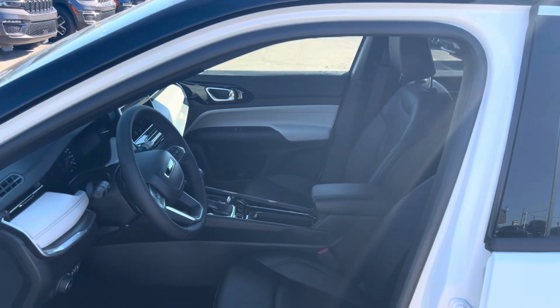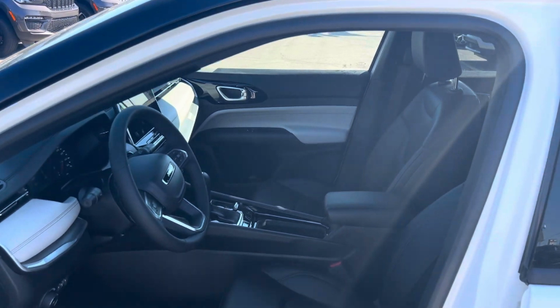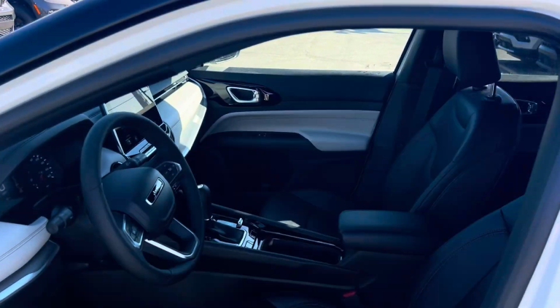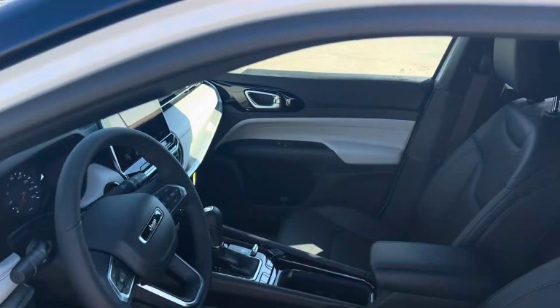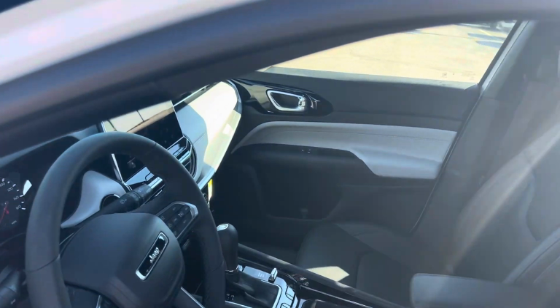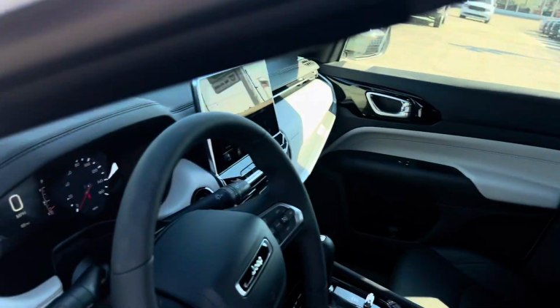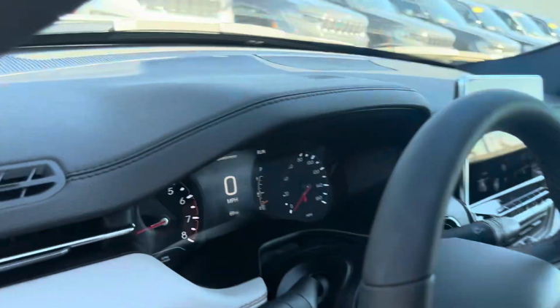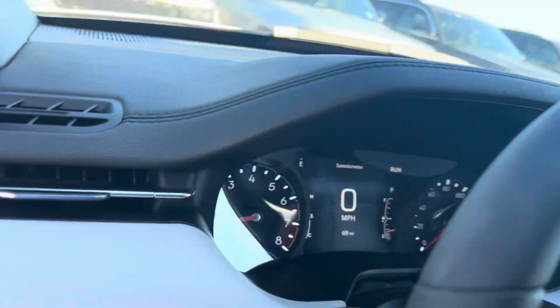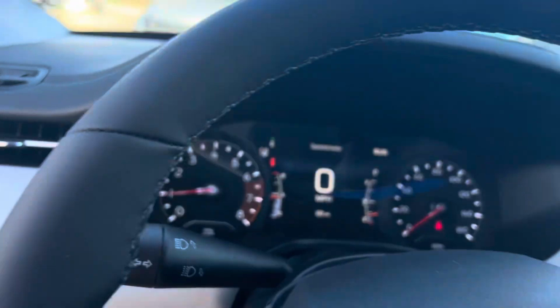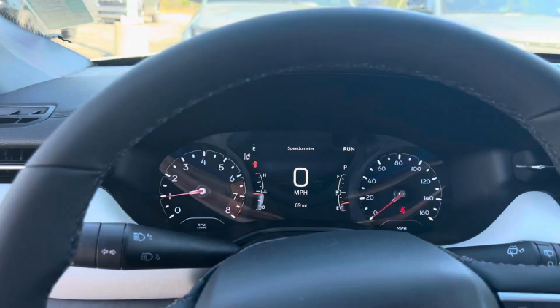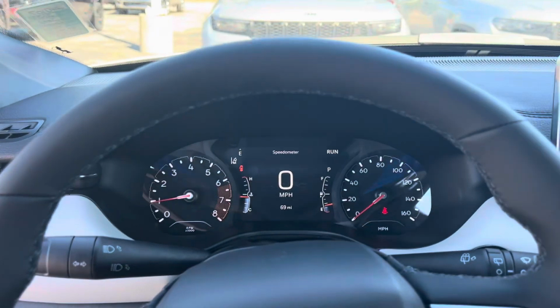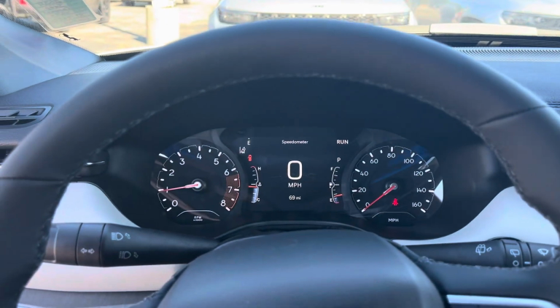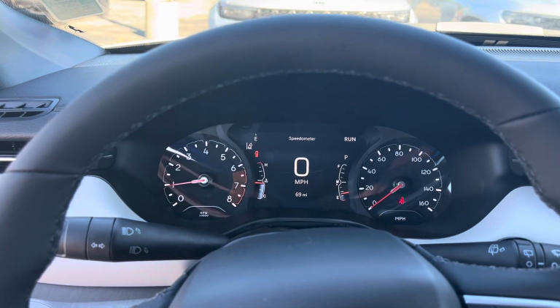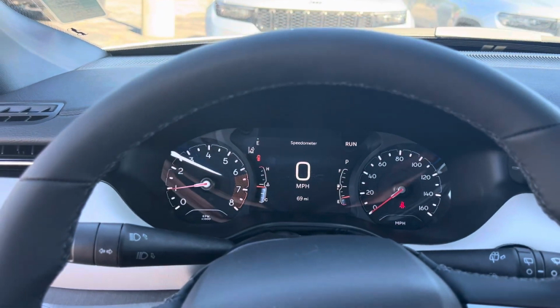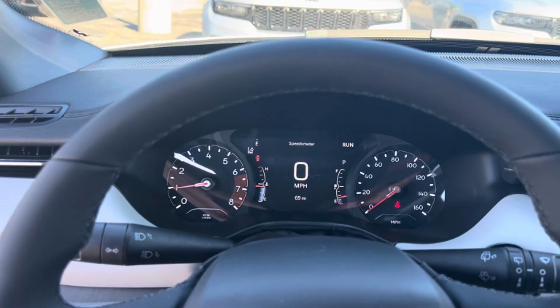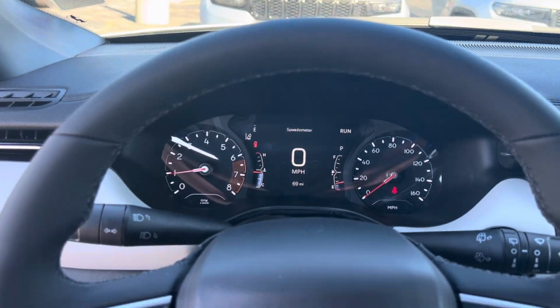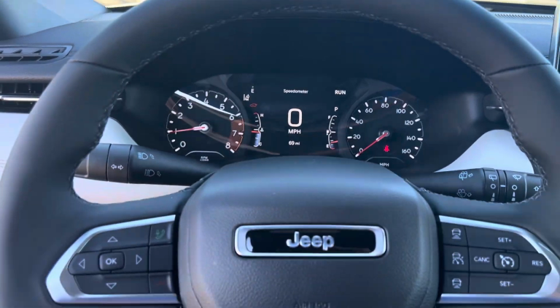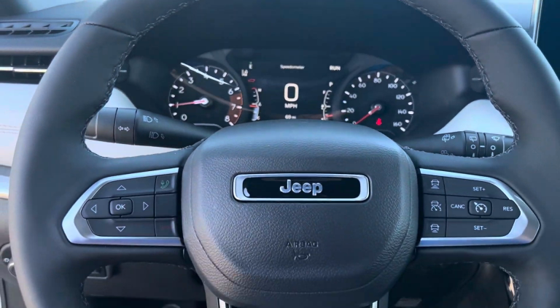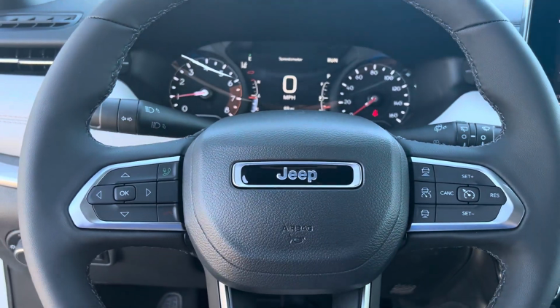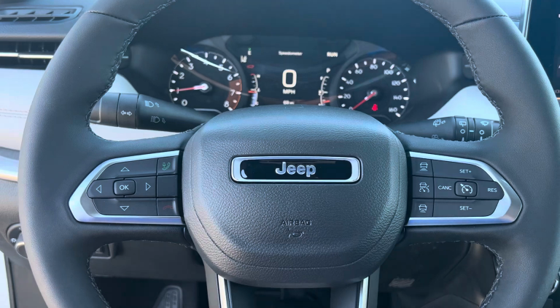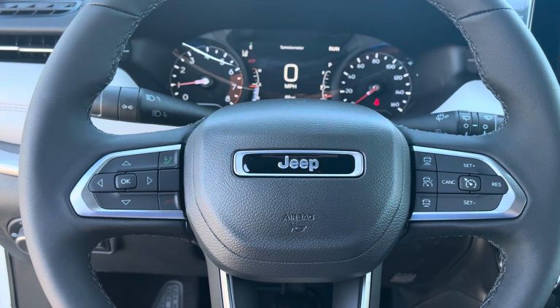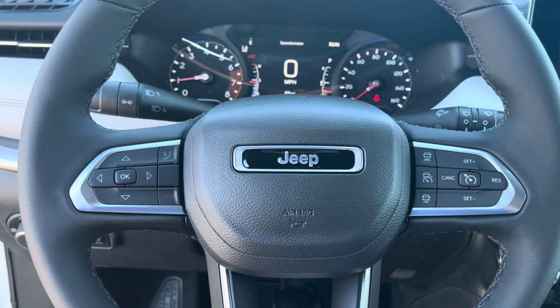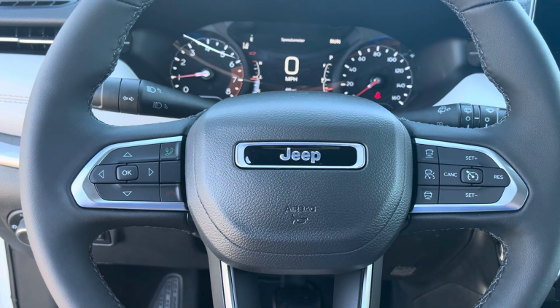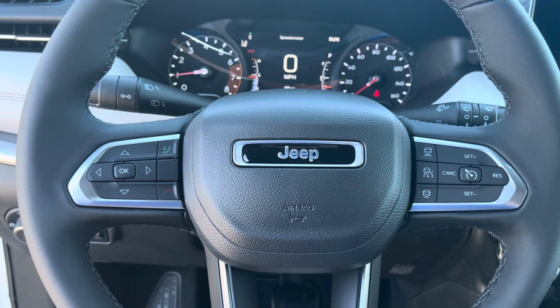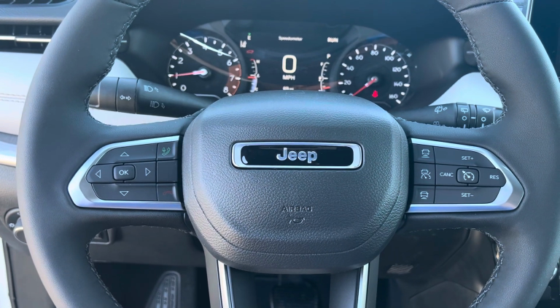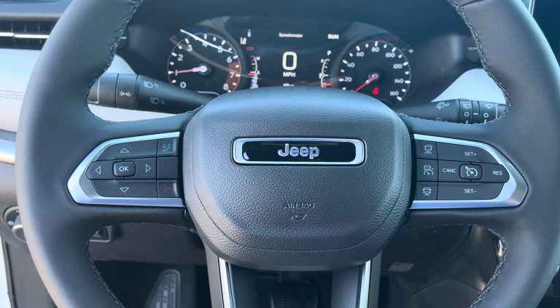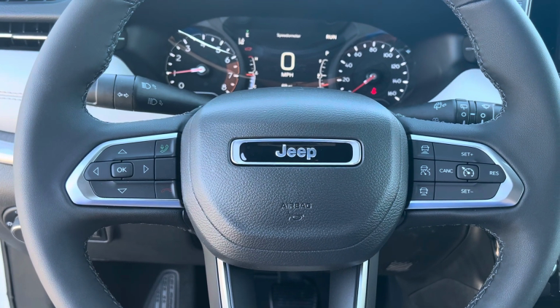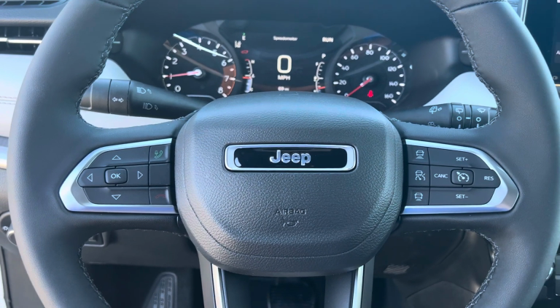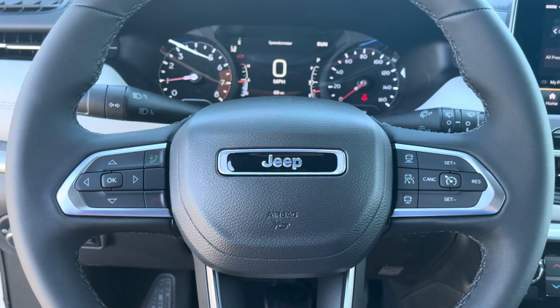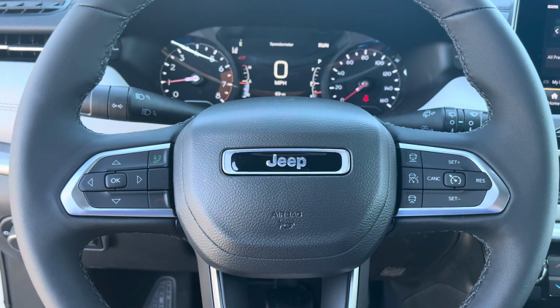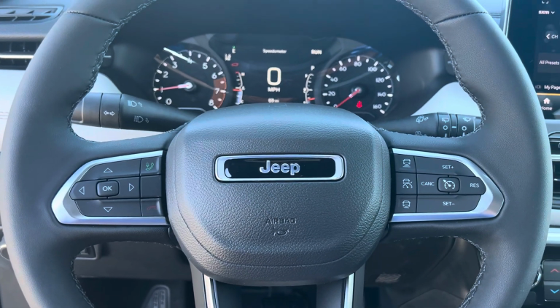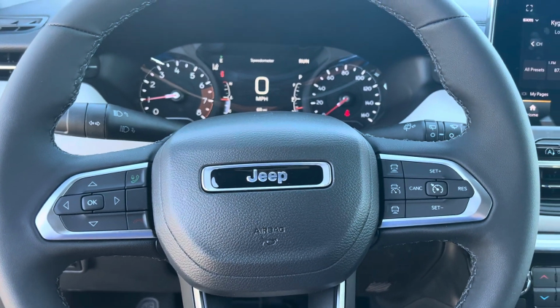We'll take a step inside. We have your instrument cluster which is fully customizable, Bluetooth, hands-free calling, voice recognition, cruise control, and adaptive cruise control.